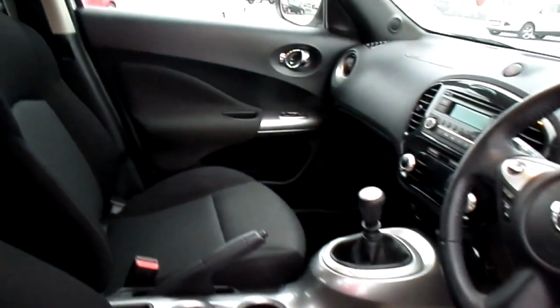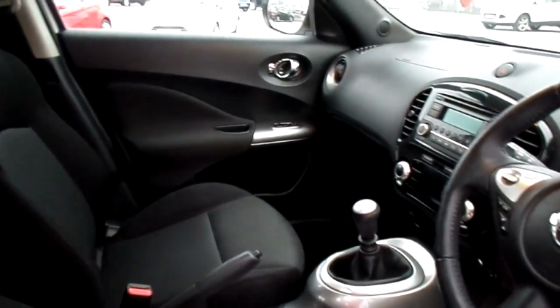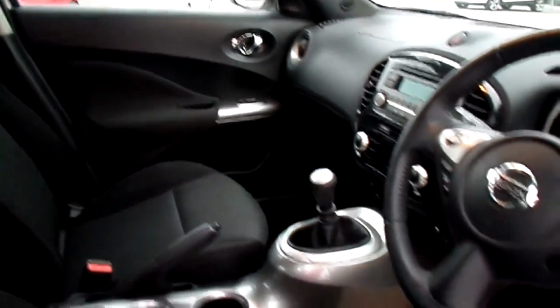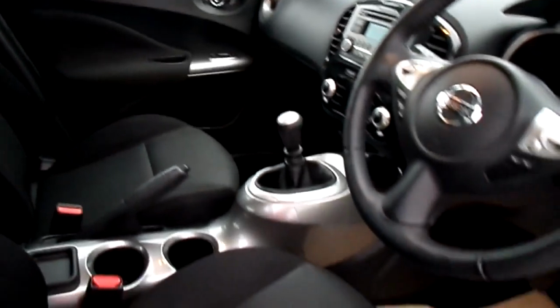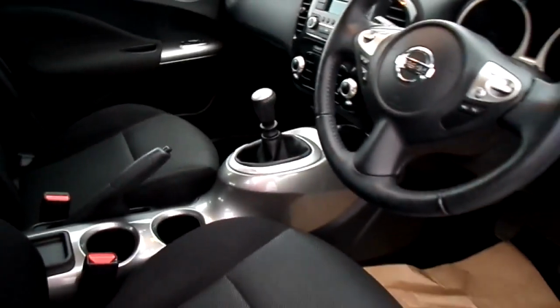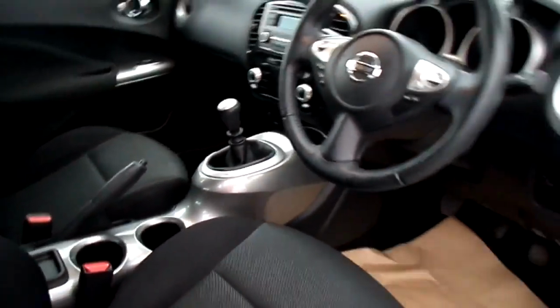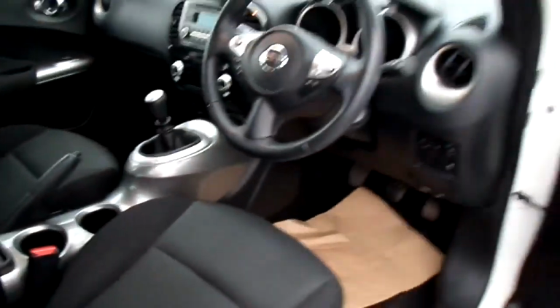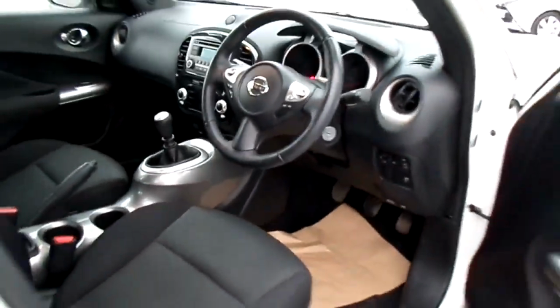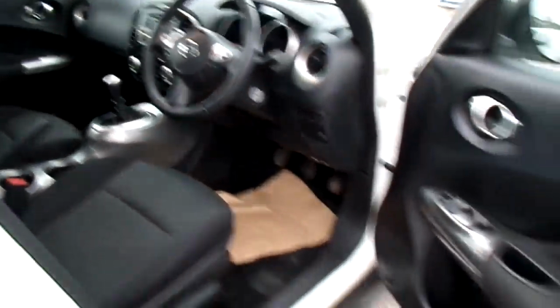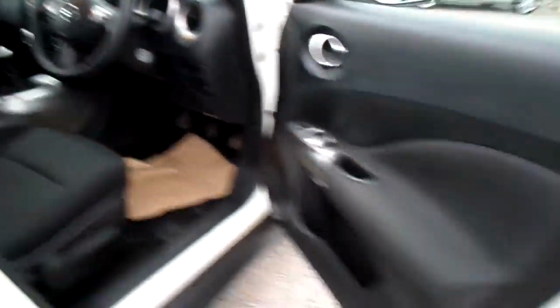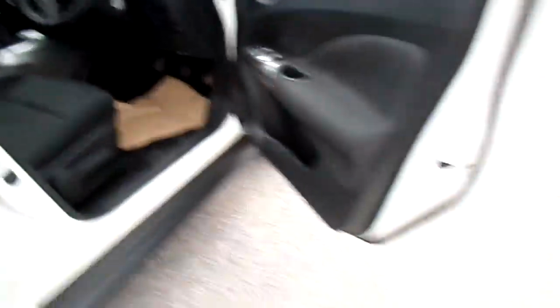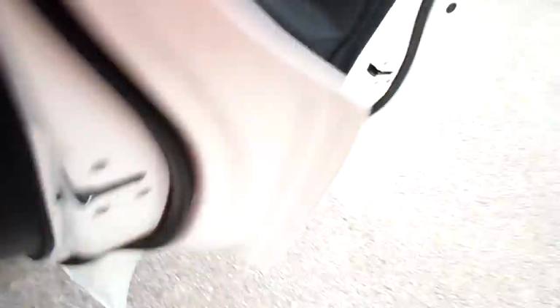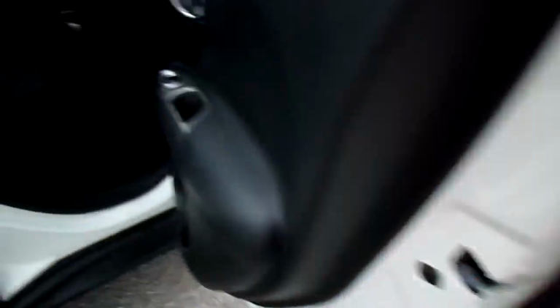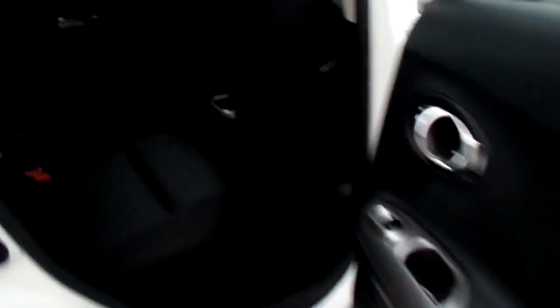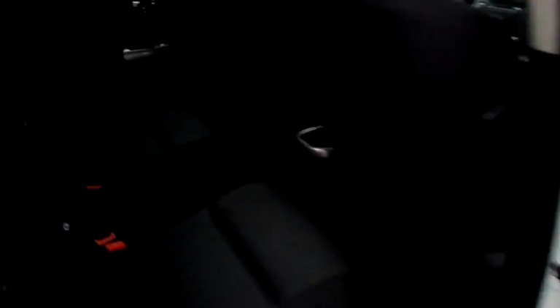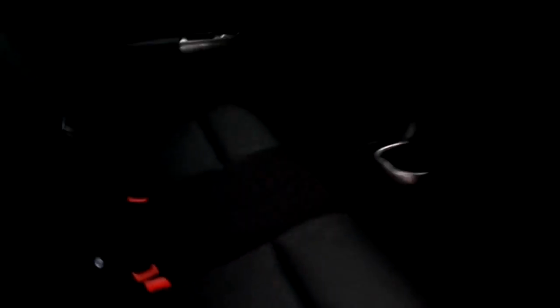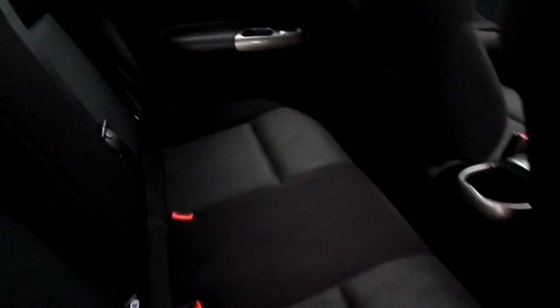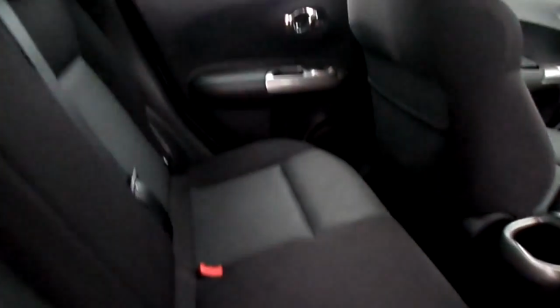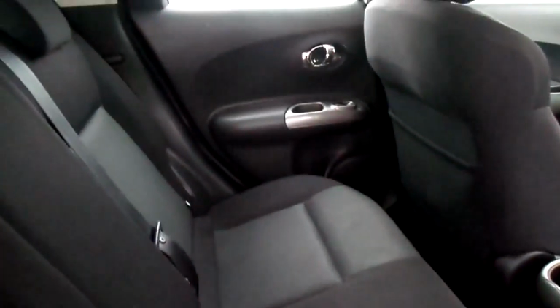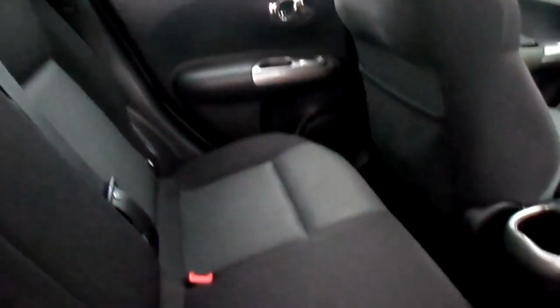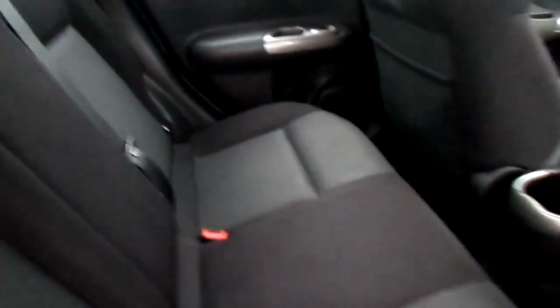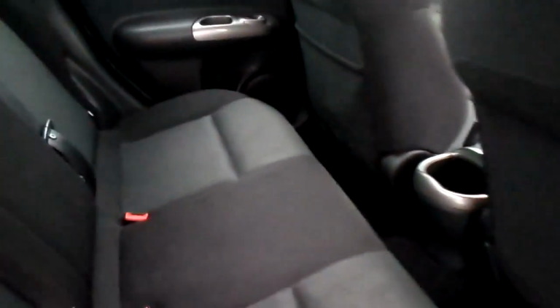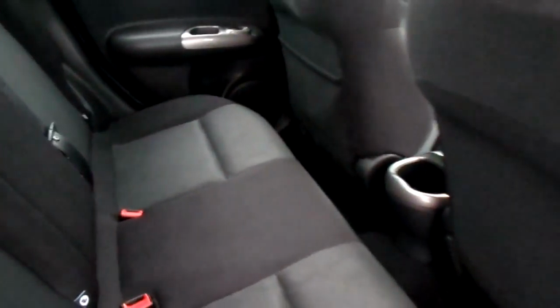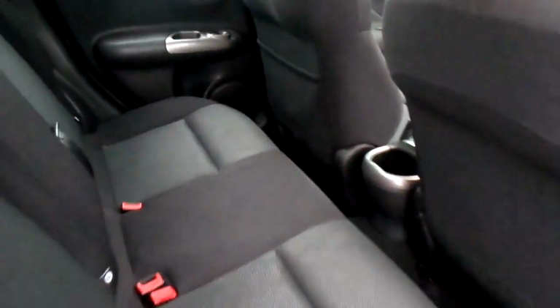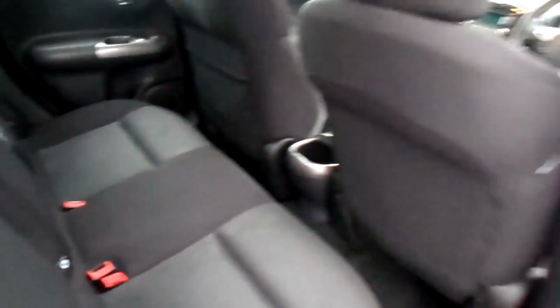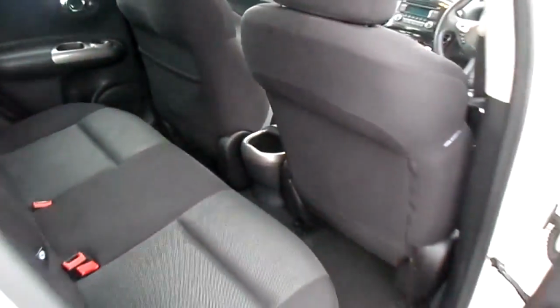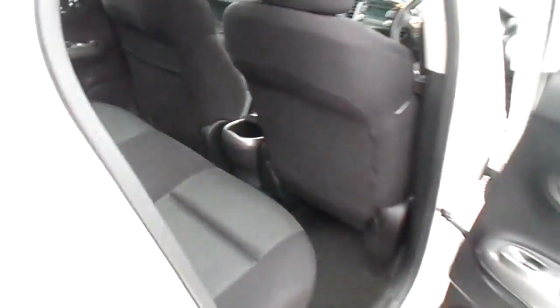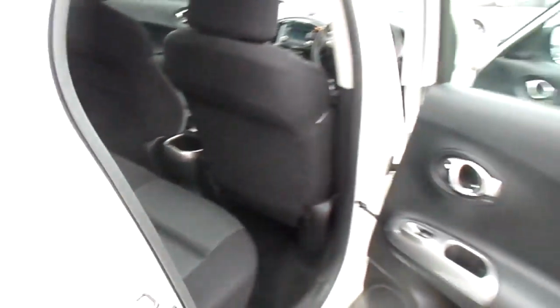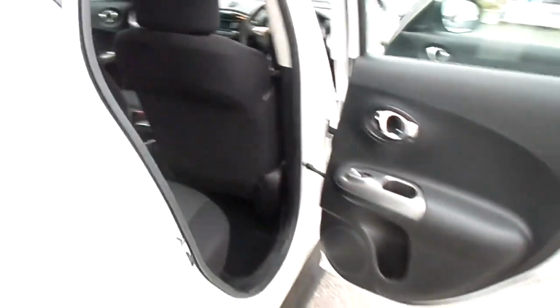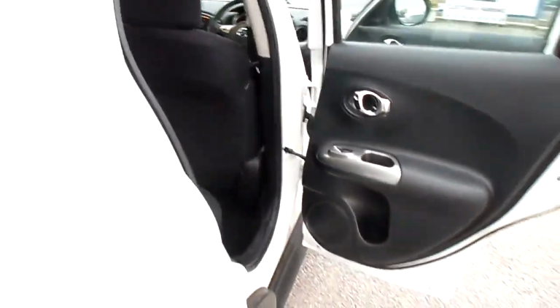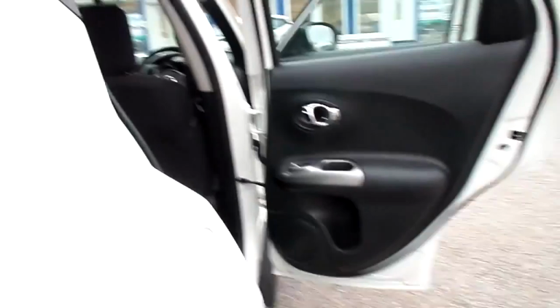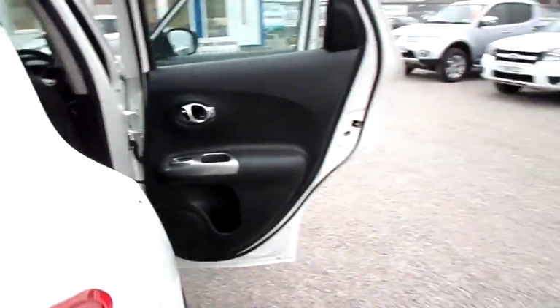The seat trim is black anthracite cloth. There's plenty of room in the rear for your passengers — three people can sit there quite comfortably.